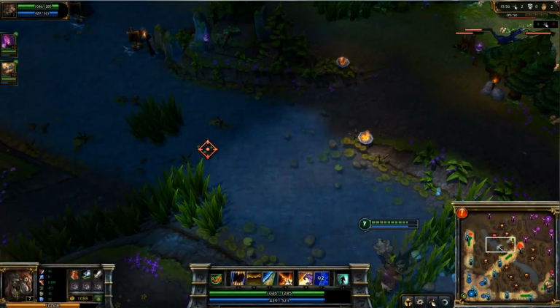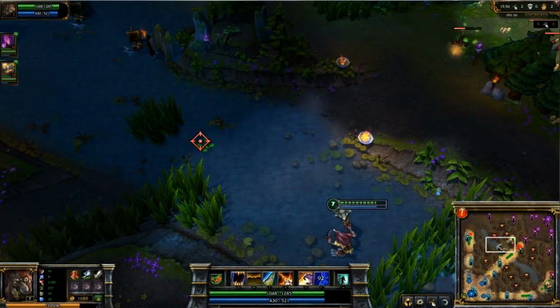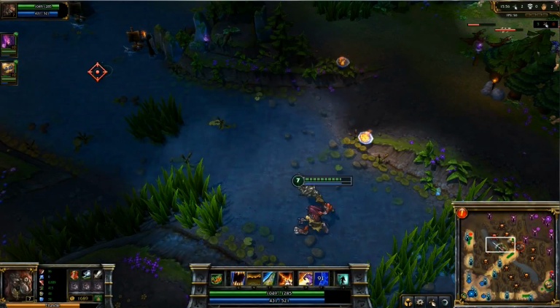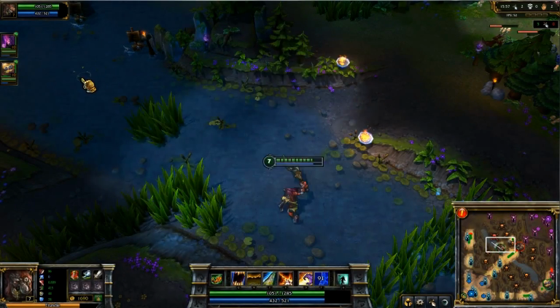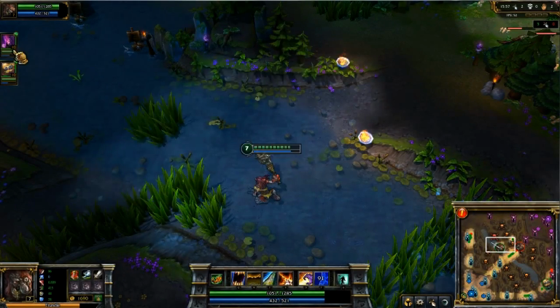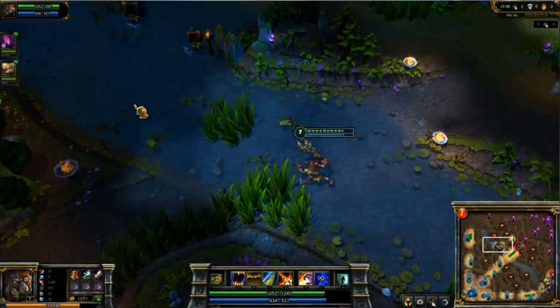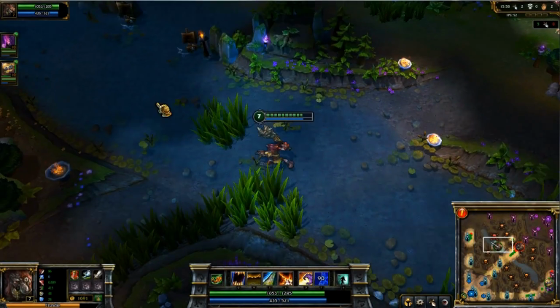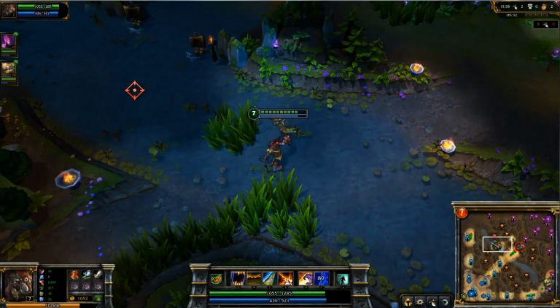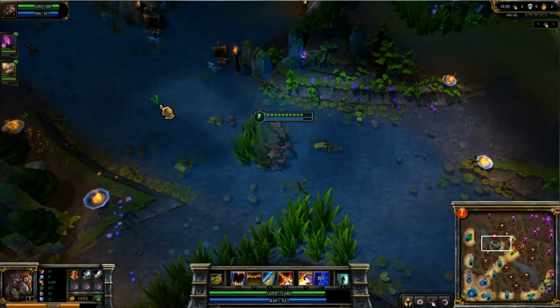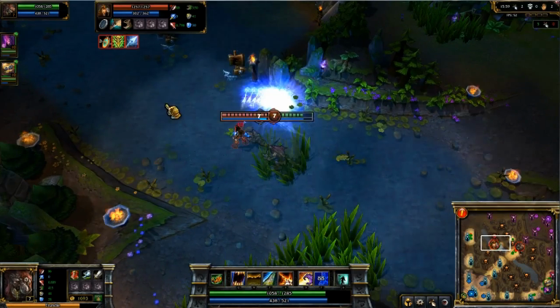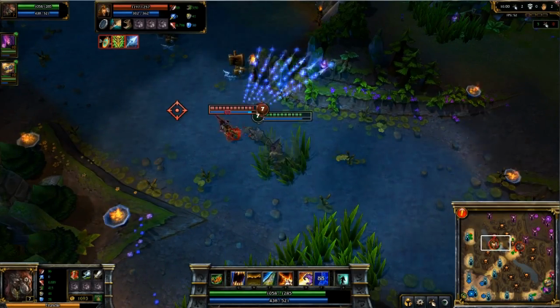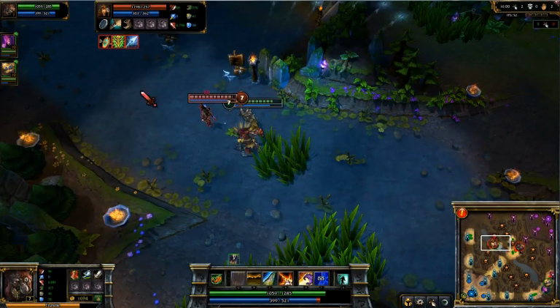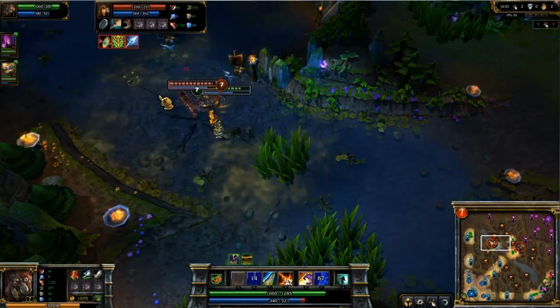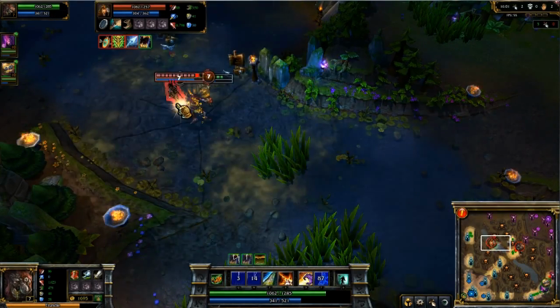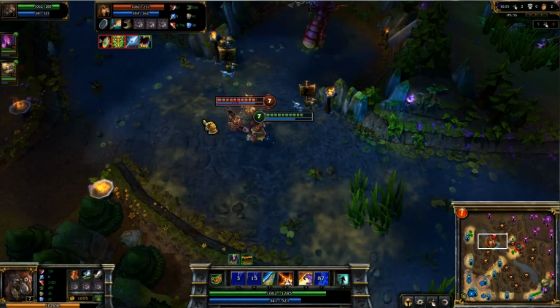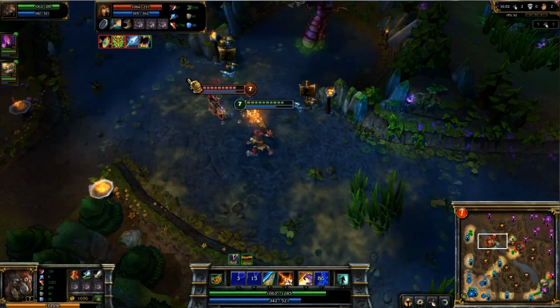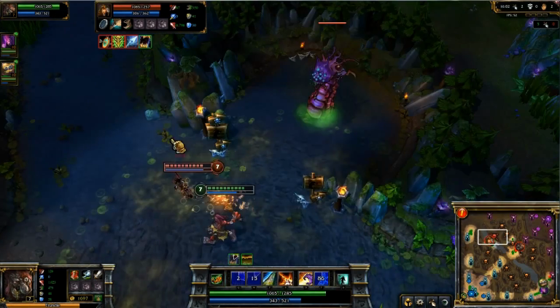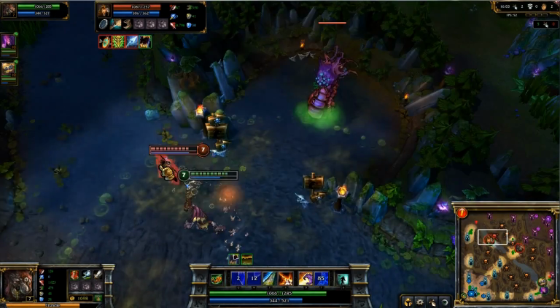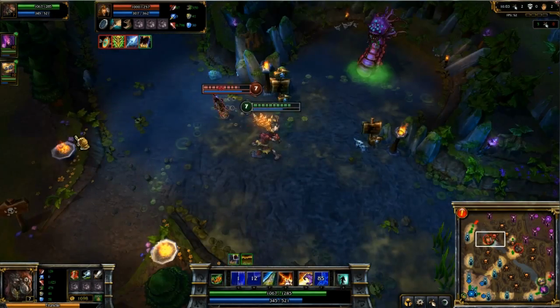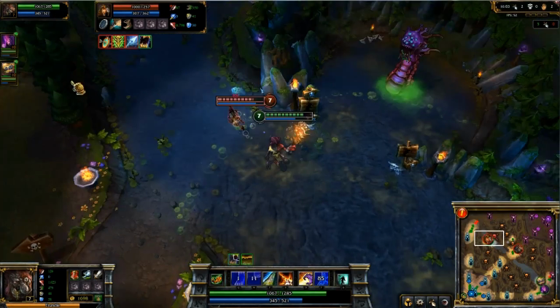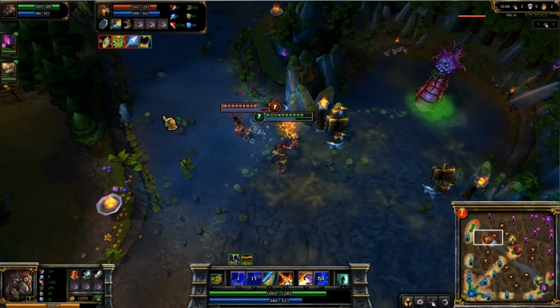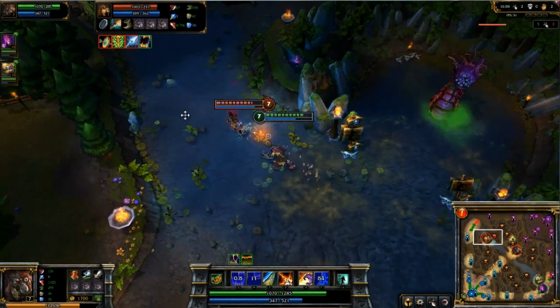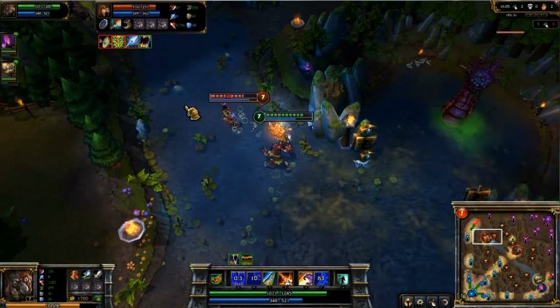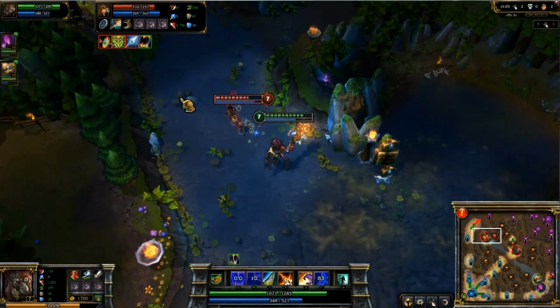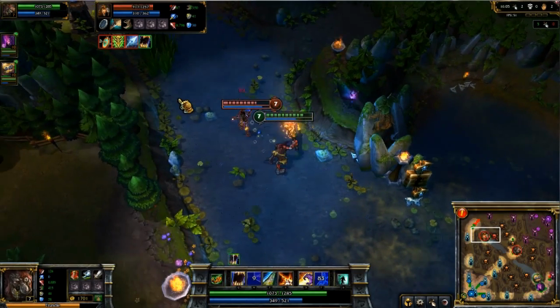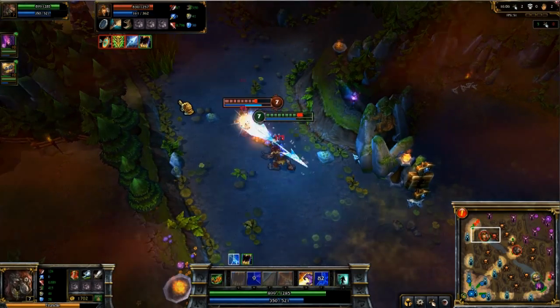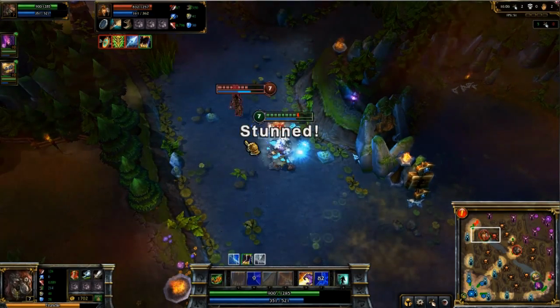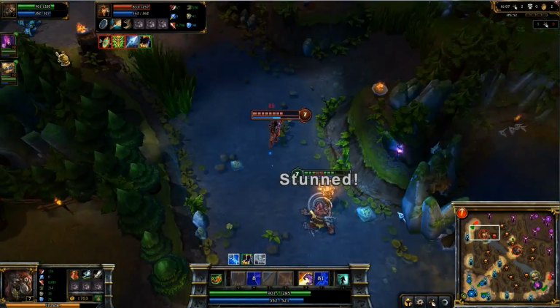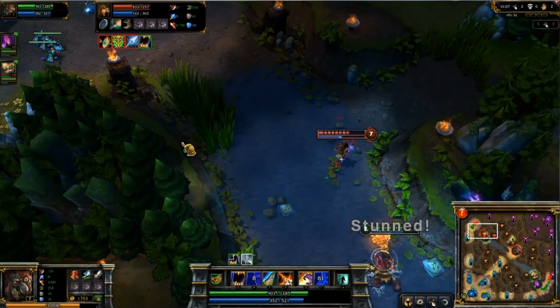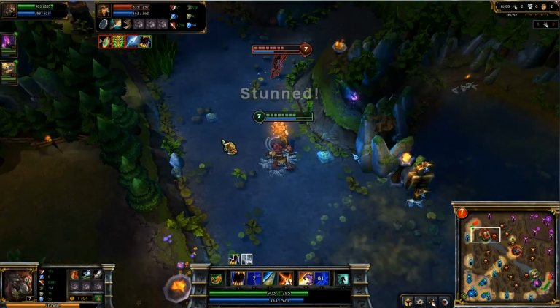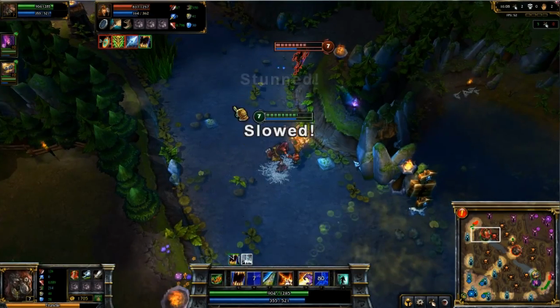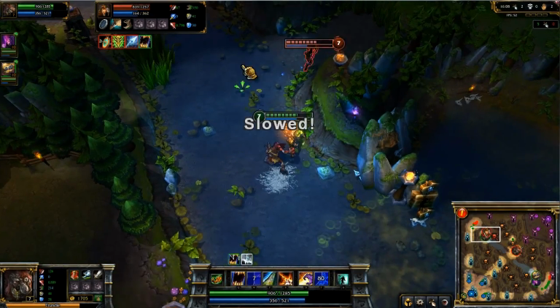When fighting against Trundle, remember that Contaminate is limited to just one area. Here, Ashe kites me until I'm off Contaminate before smacking me in the face with Enchanted Crystal Arrow, meaning I take the stun's normal duration.